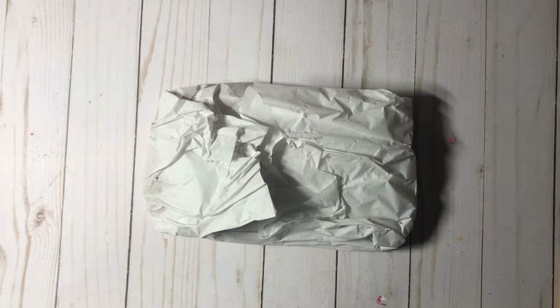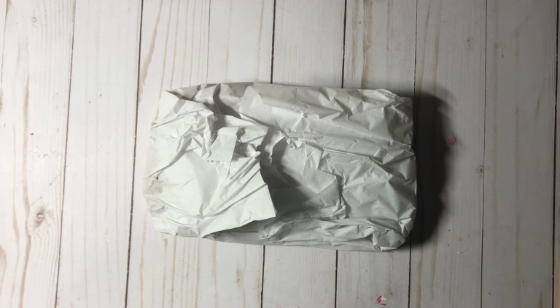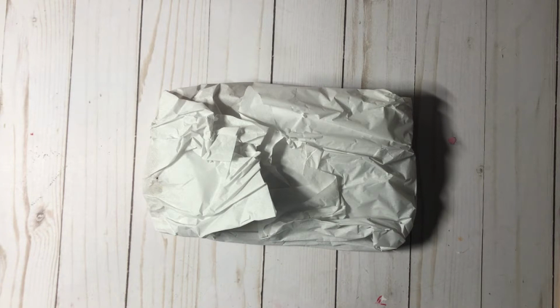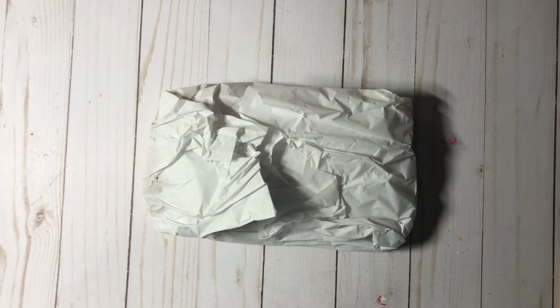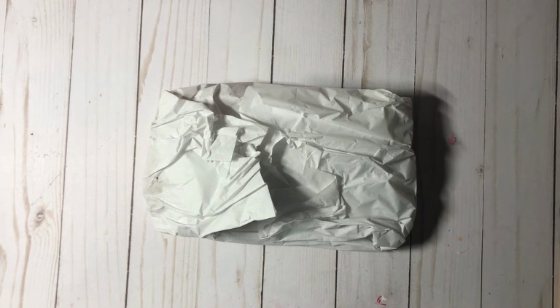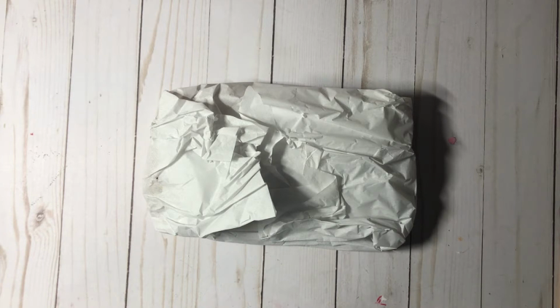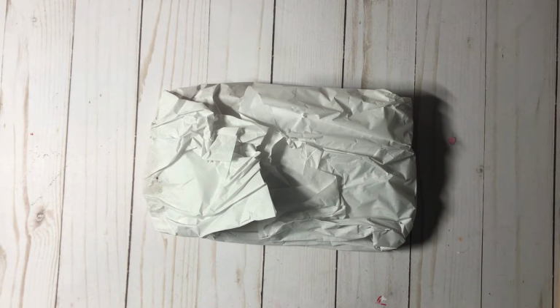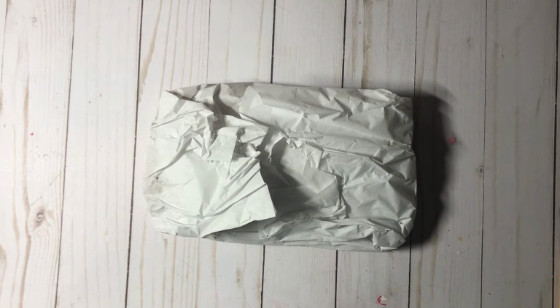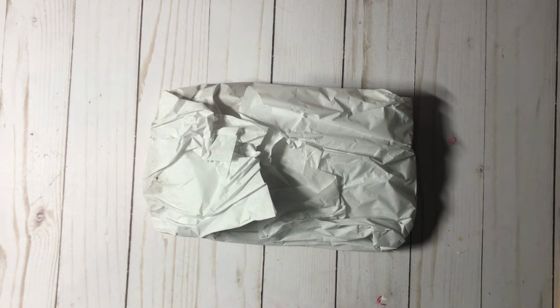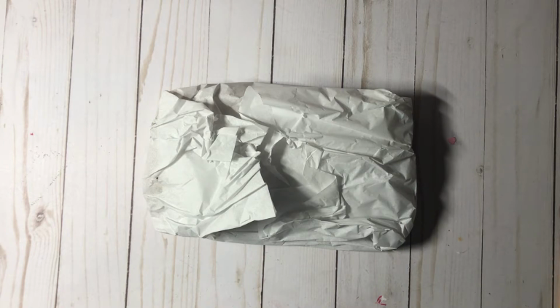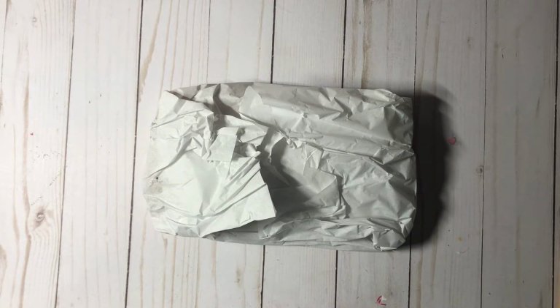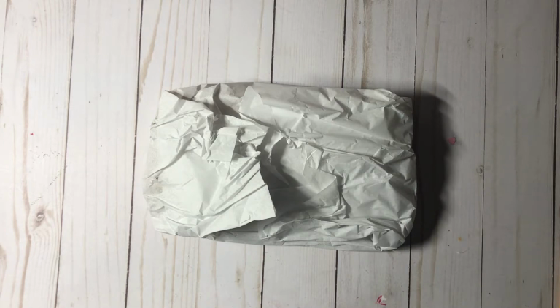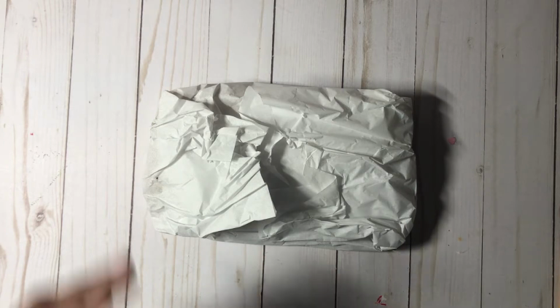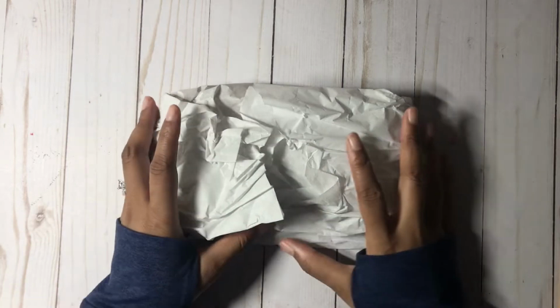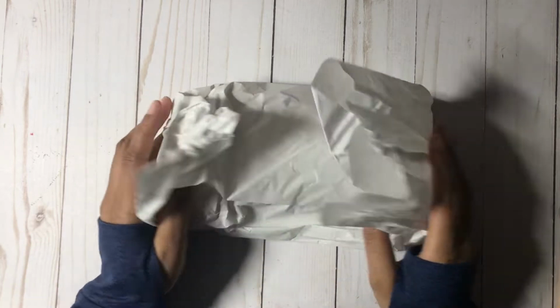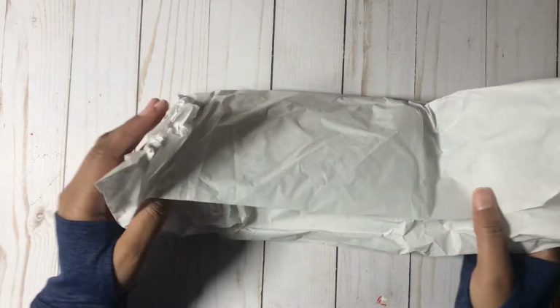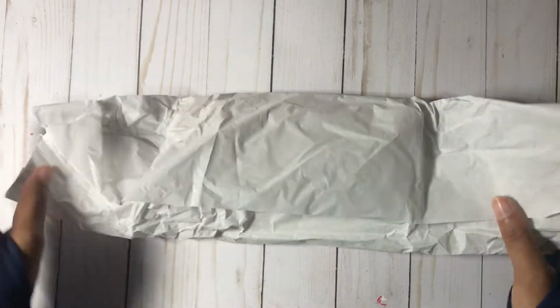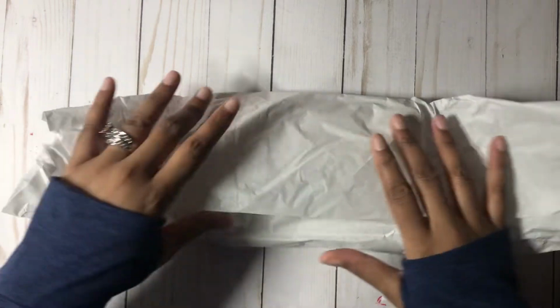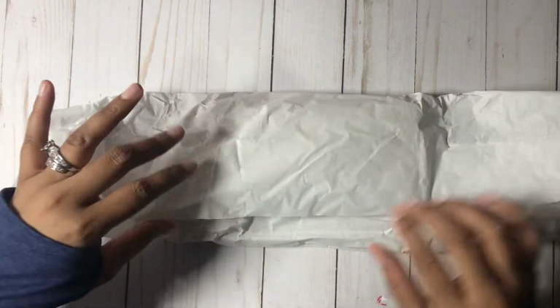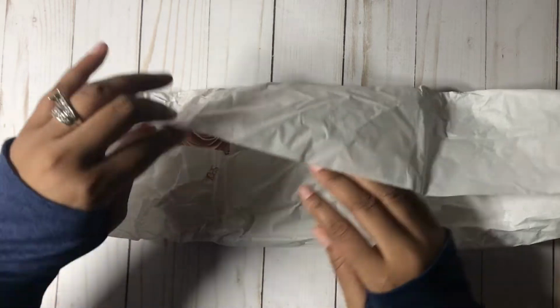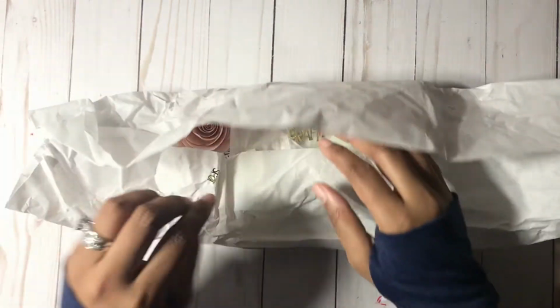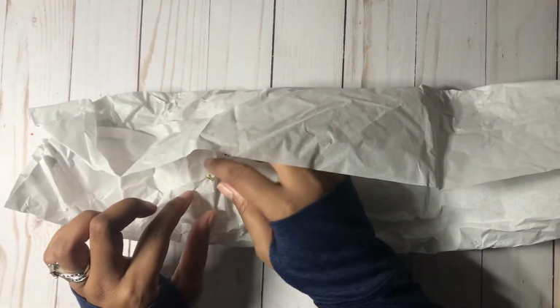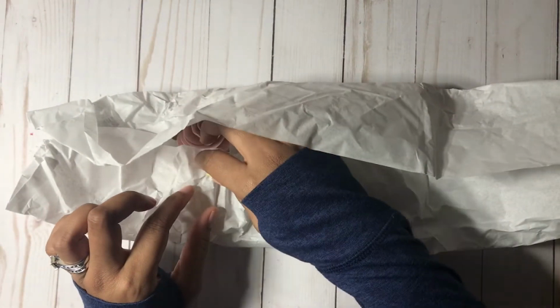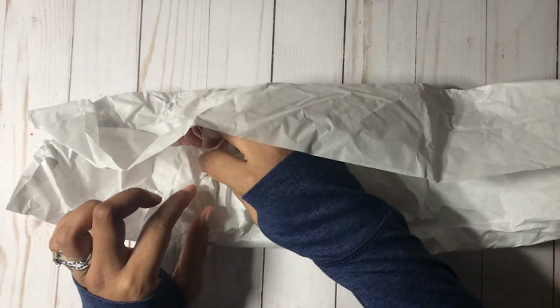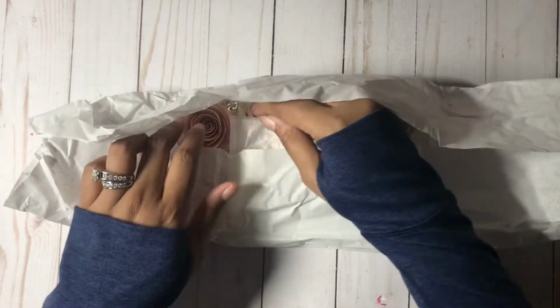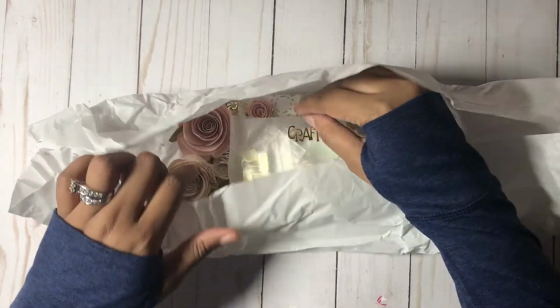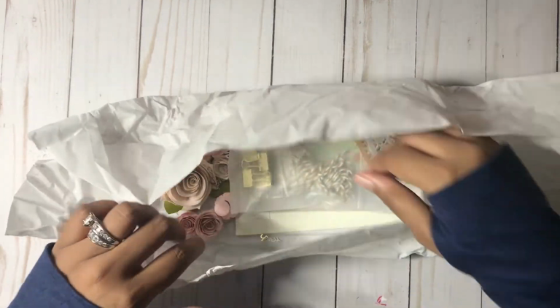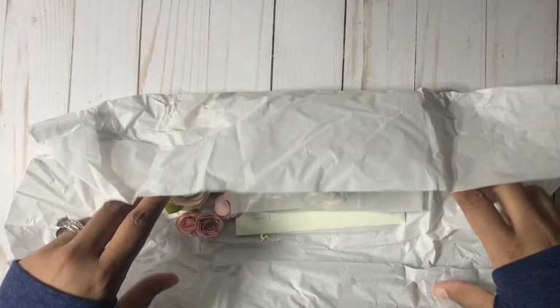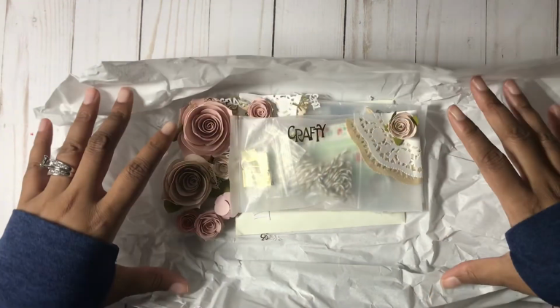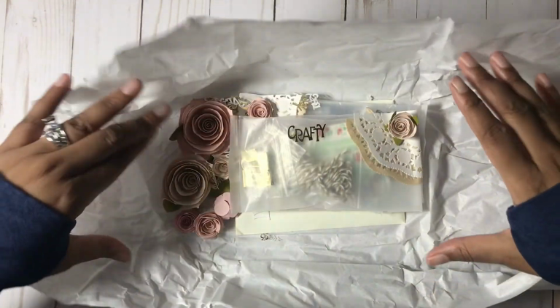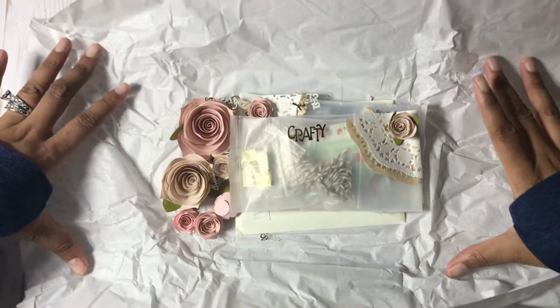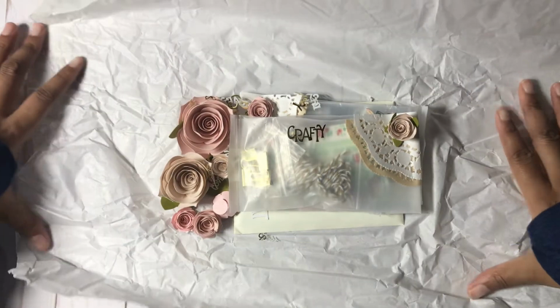So I was just wanting to share with you real quick what she sent me — I haven't looked at it, I just took it out of the box. So let's get to this. And she has it all wrapped really nice for me. Oh my goodness, you guys, this is beautiful!